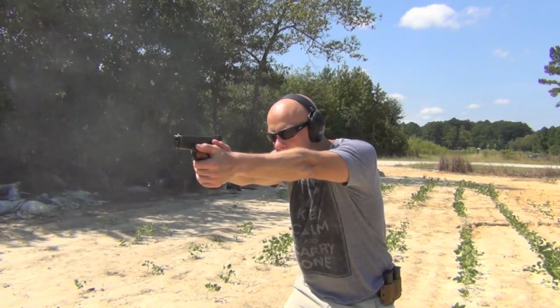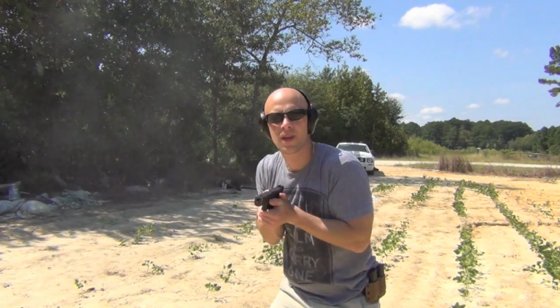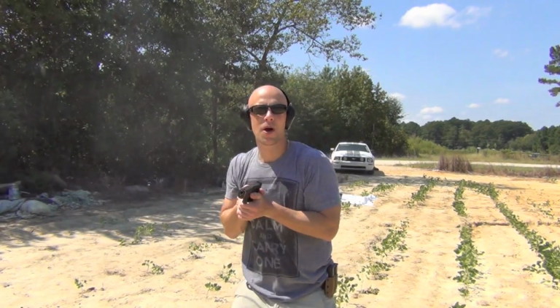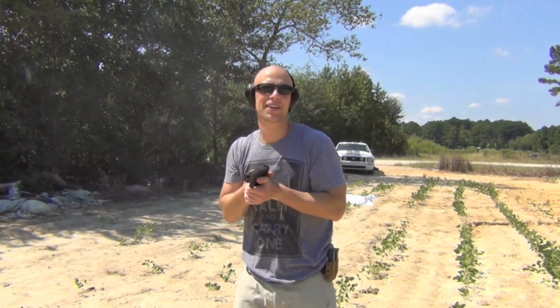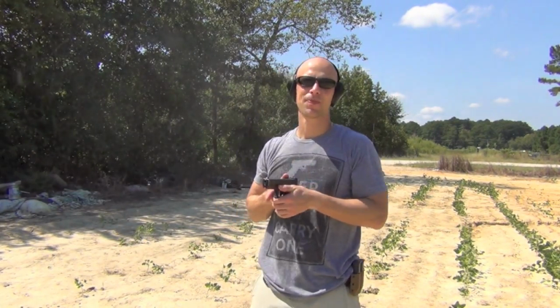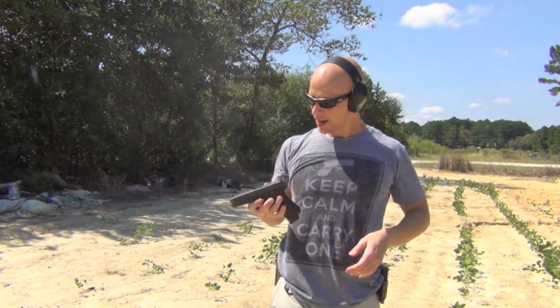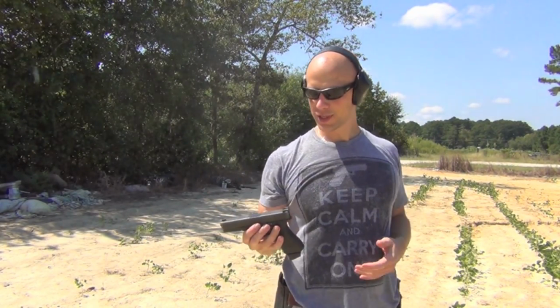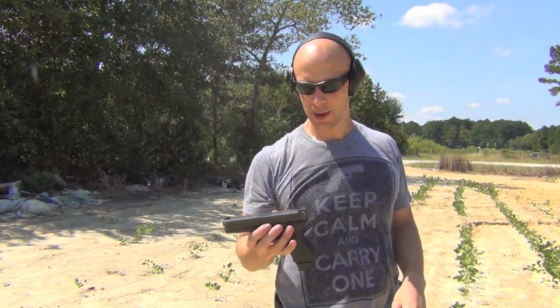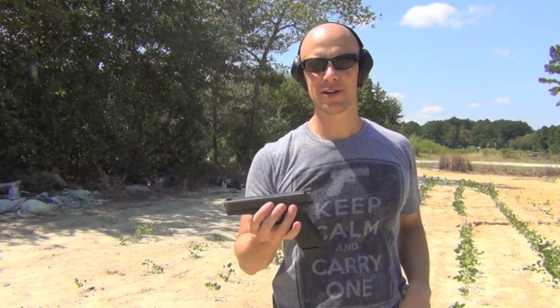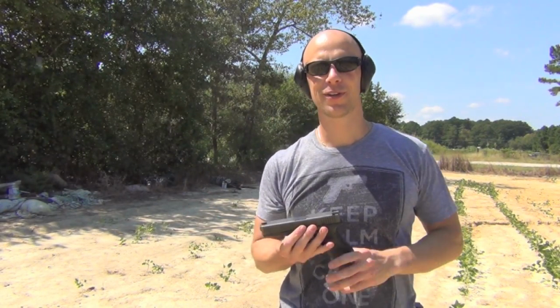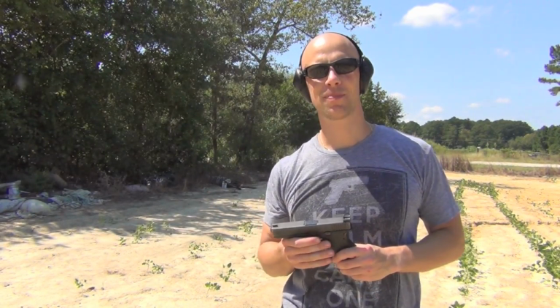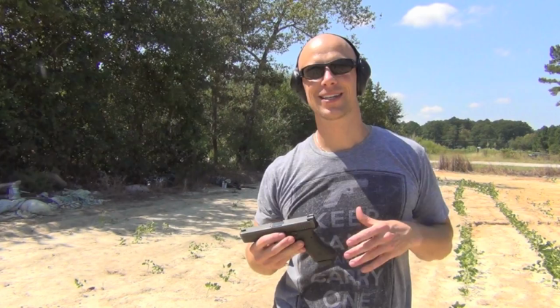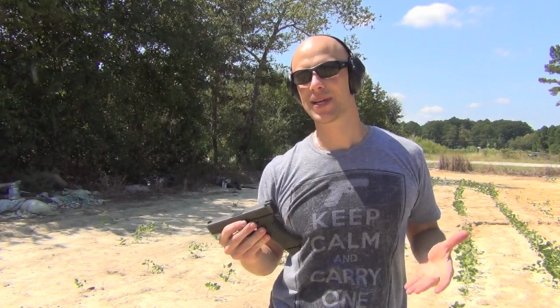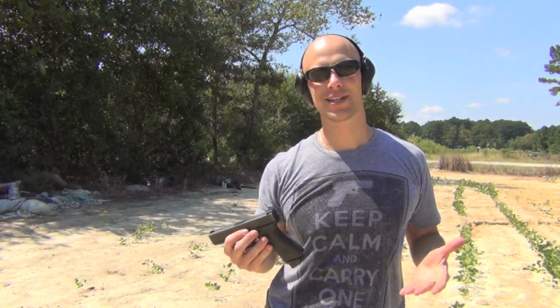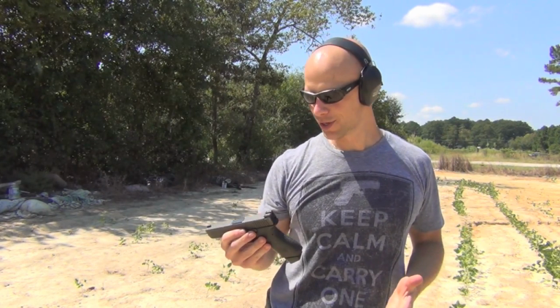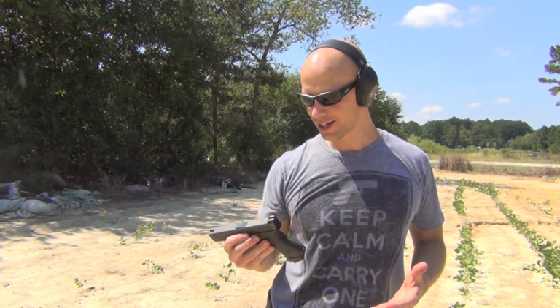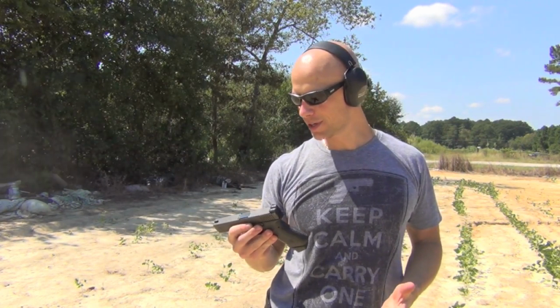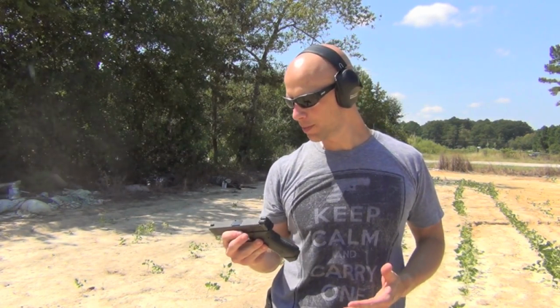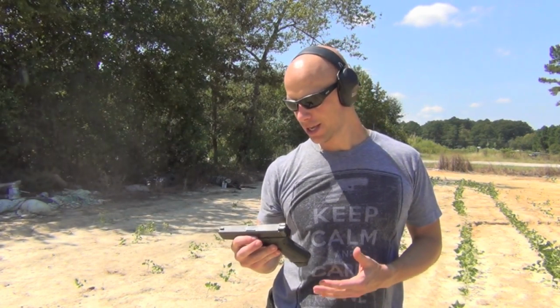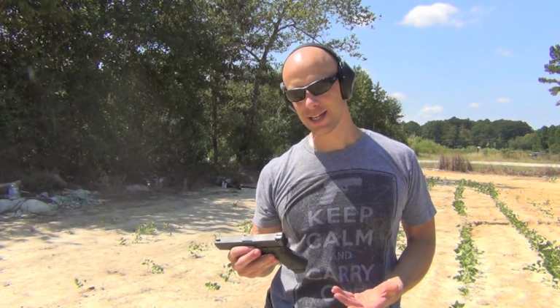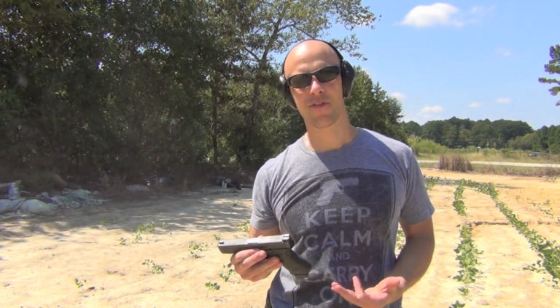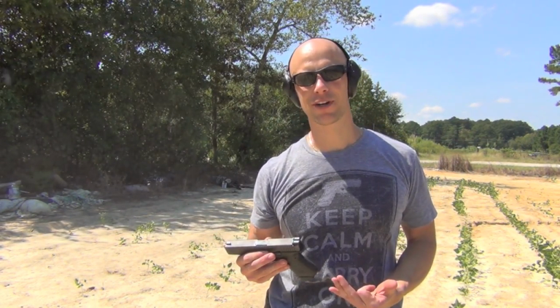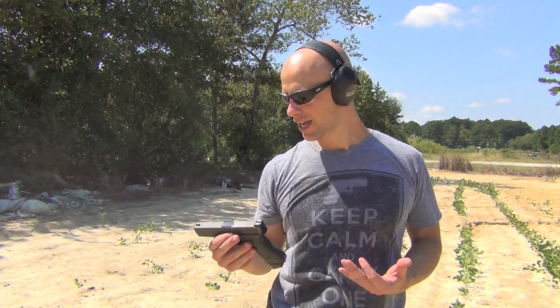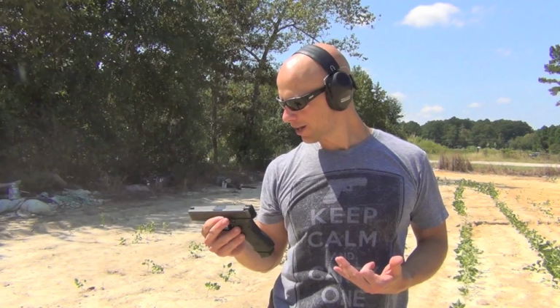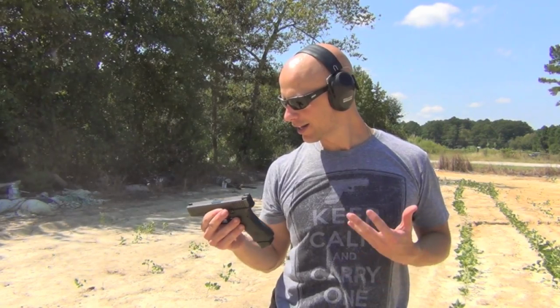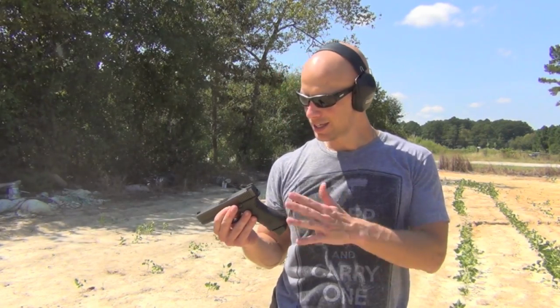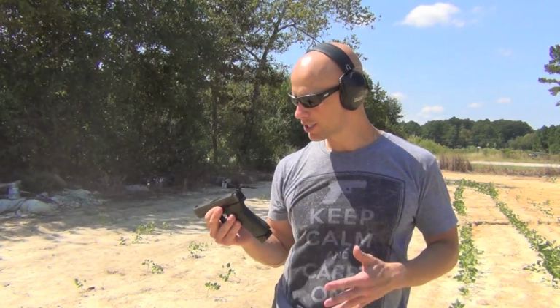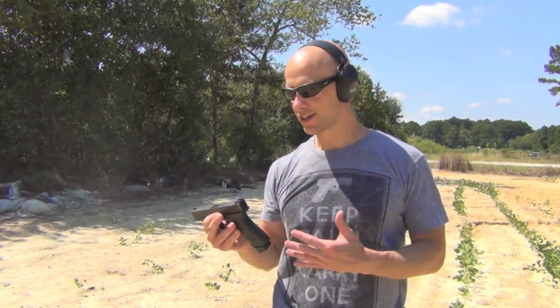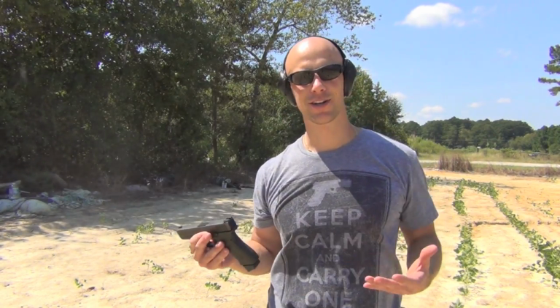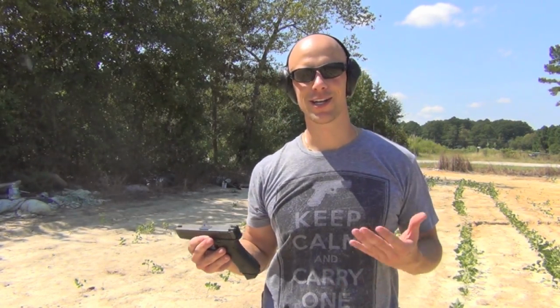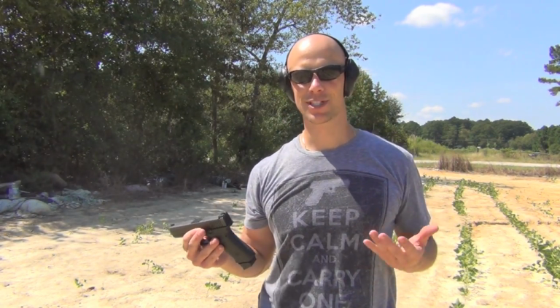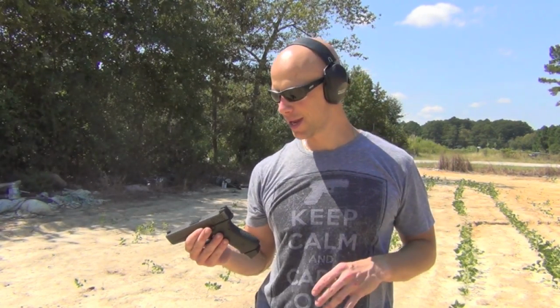Welcome back everyone. Most of you guys saw my Battle Hook review that I did in the past, and basically I mentioned how I really like it. I like the ability to manipulate the slide if you have a malfunction. I like the serrations on it, the longer sight radius — pretty much everything about it.